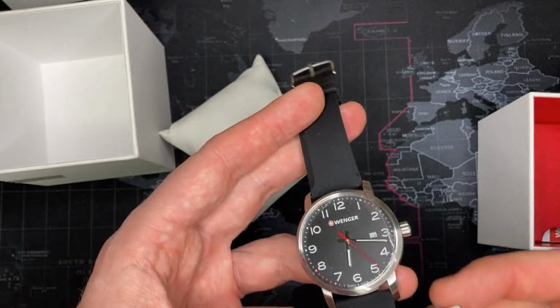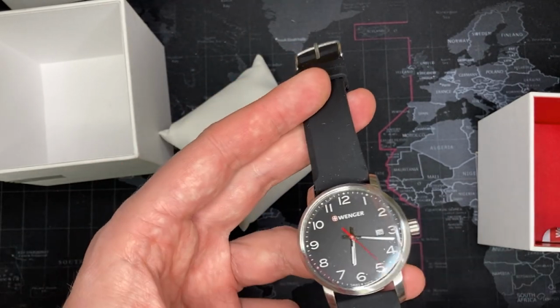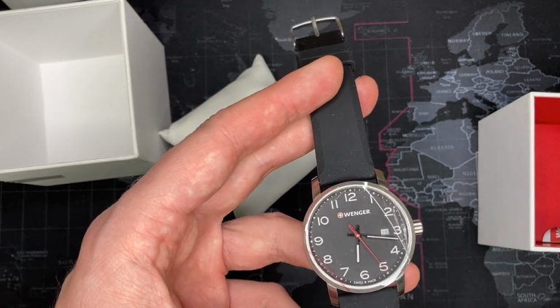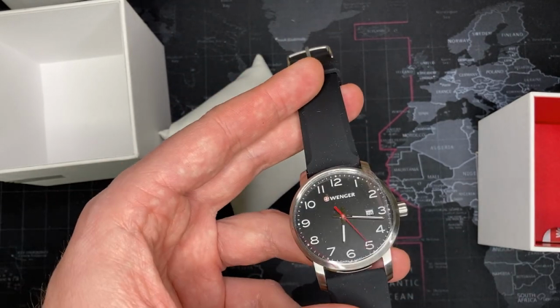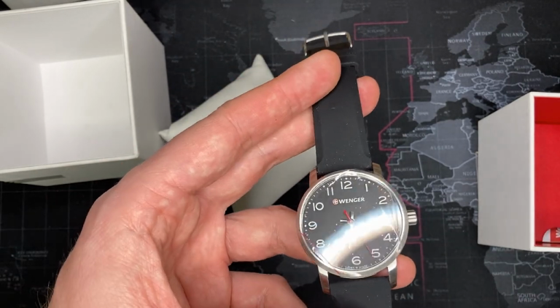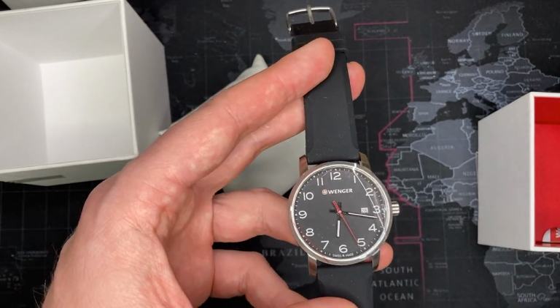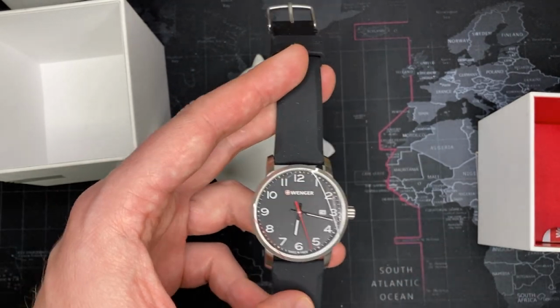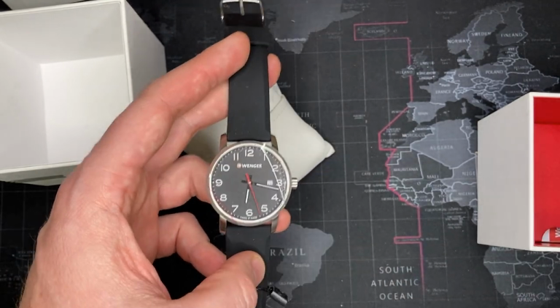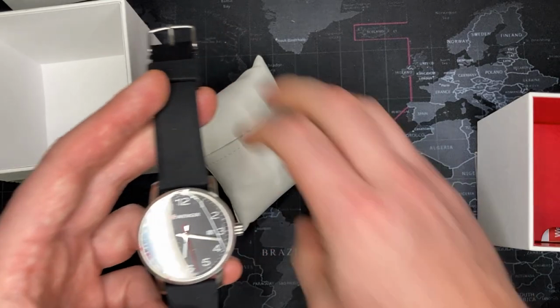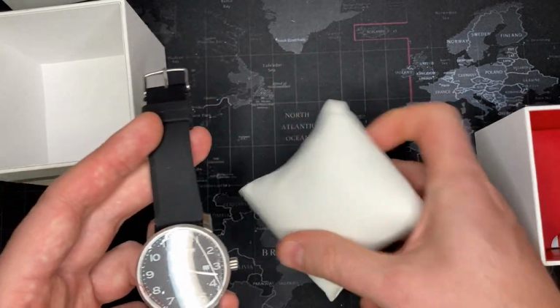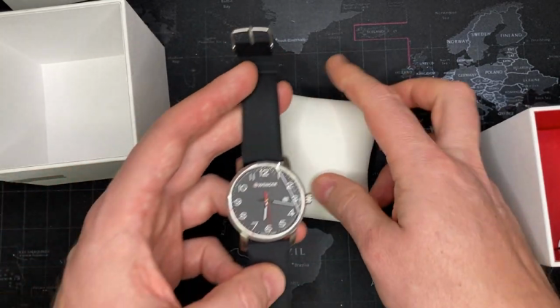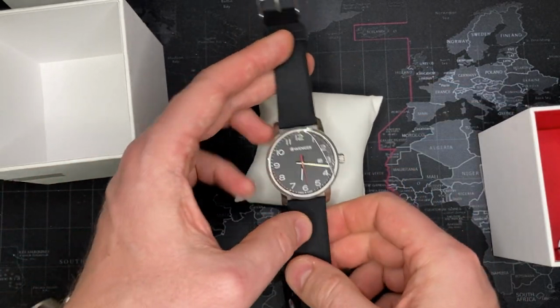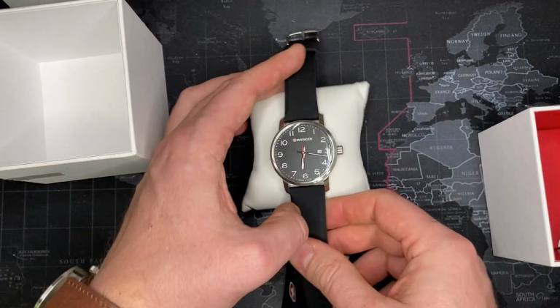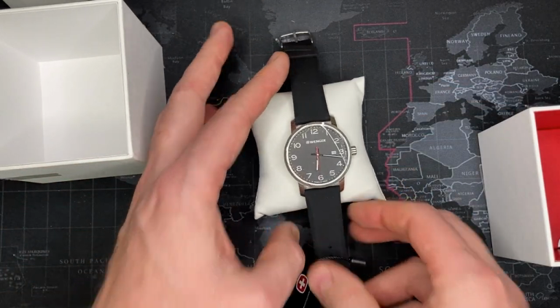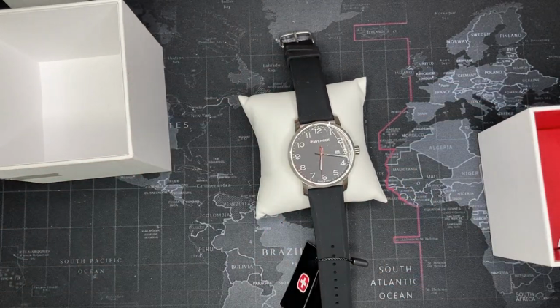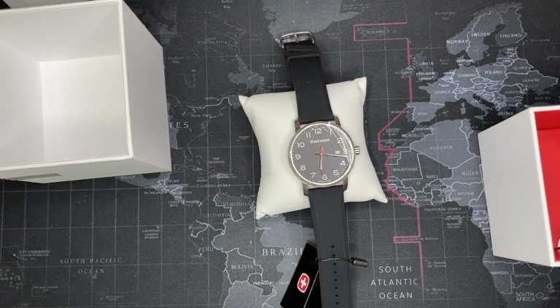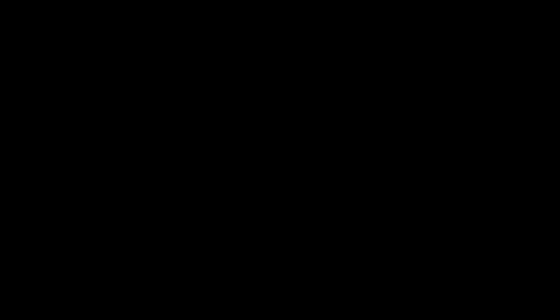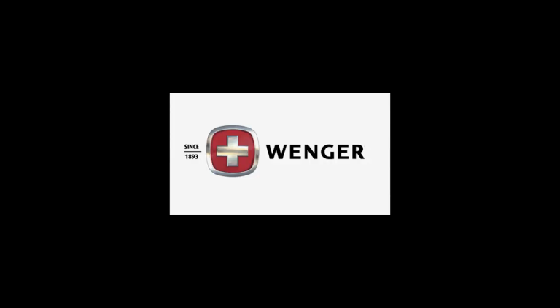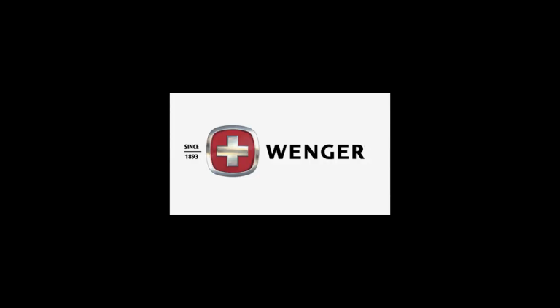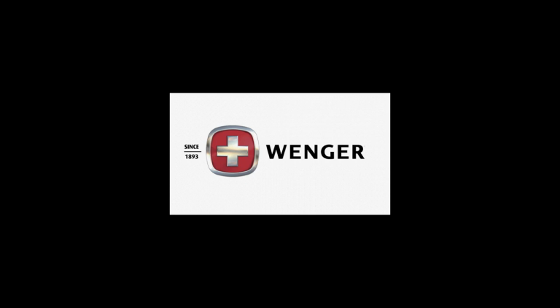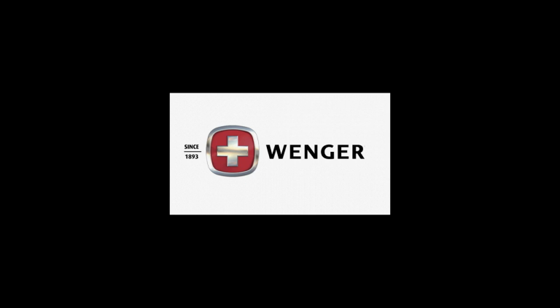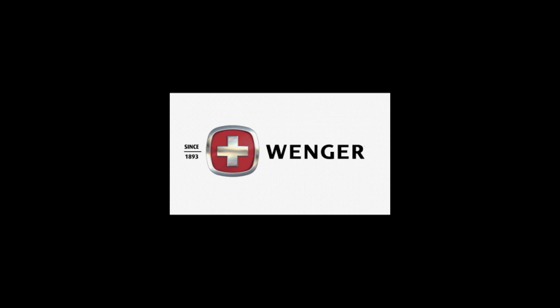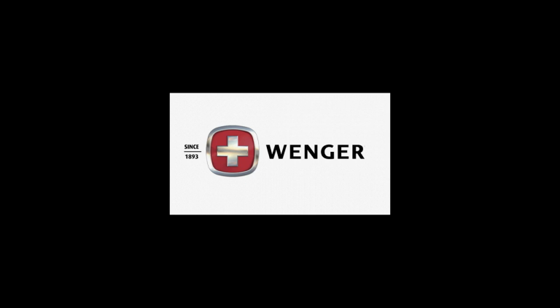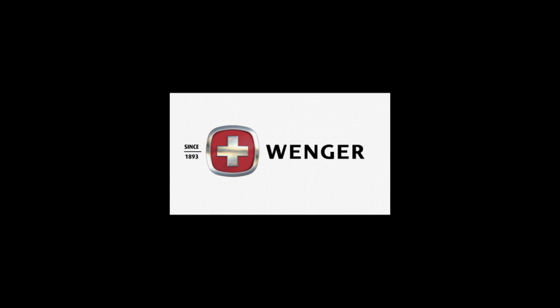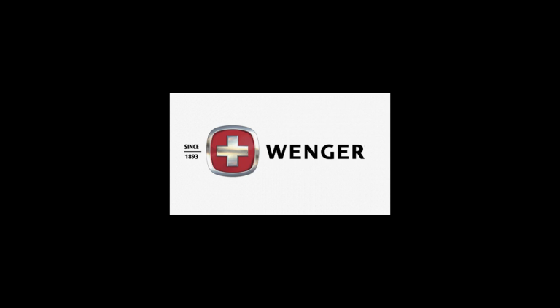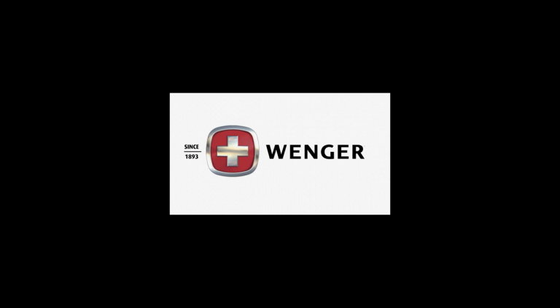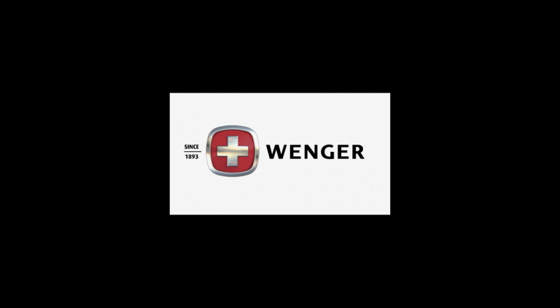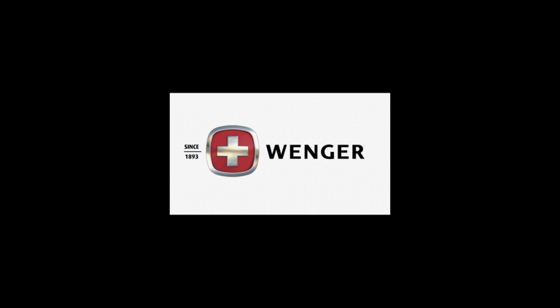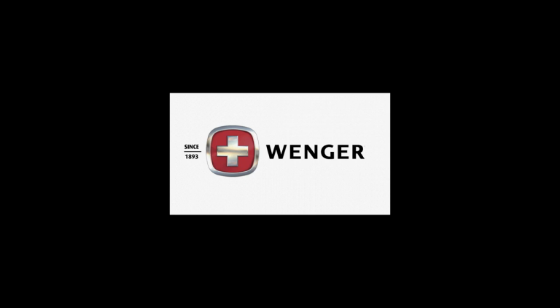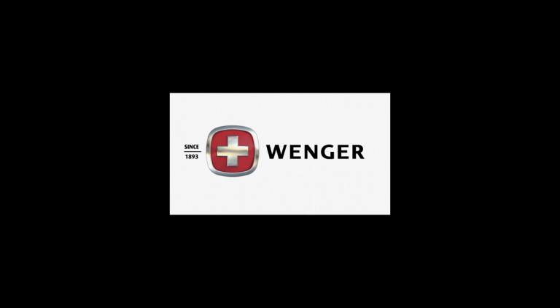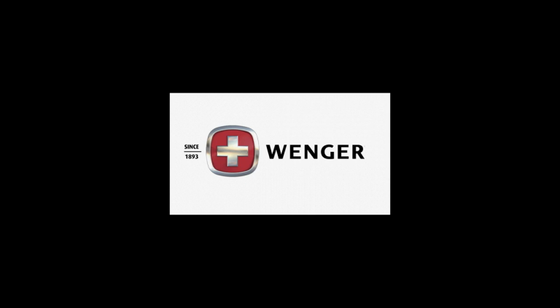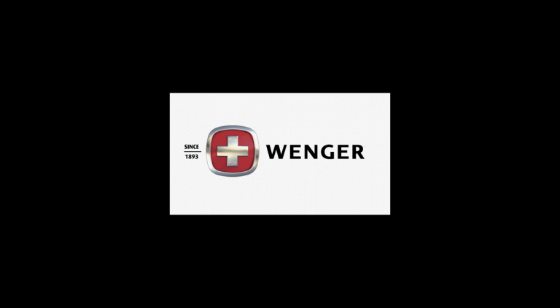I'm going to take it apart and do some videos on the movement and we'll get back into it. But first I want you to watch a video on Wenger, just like I always do, and then talk a little more about the watch.